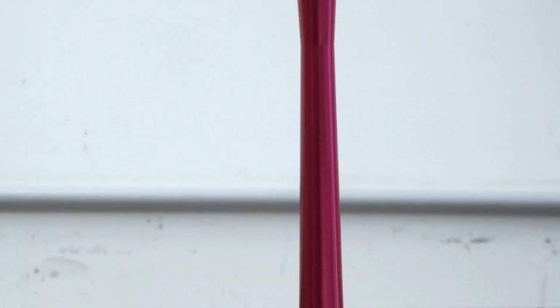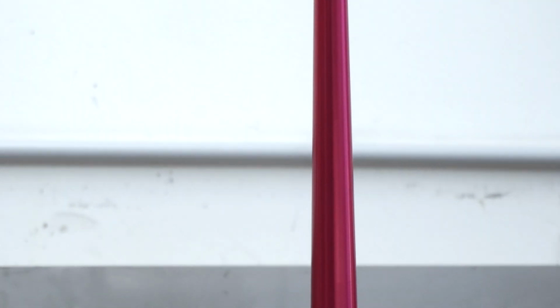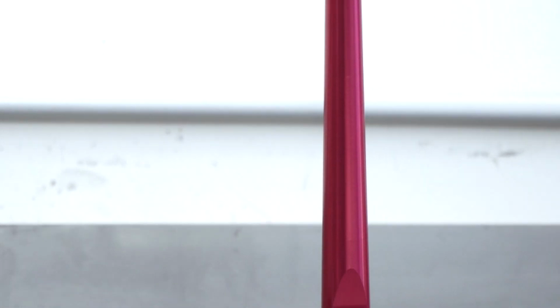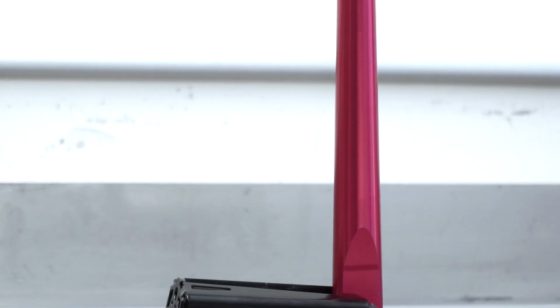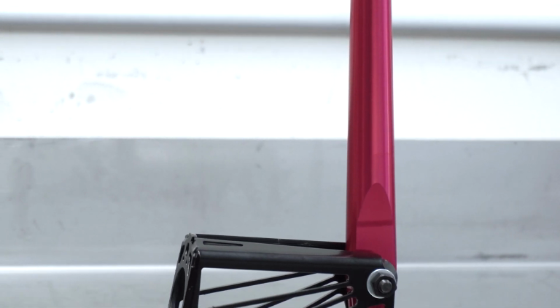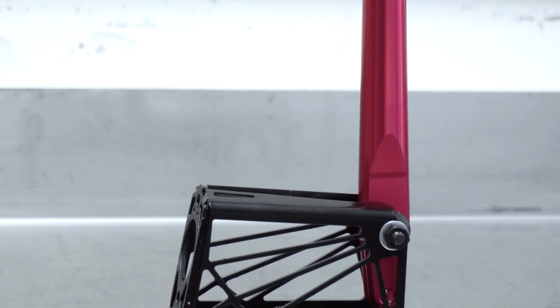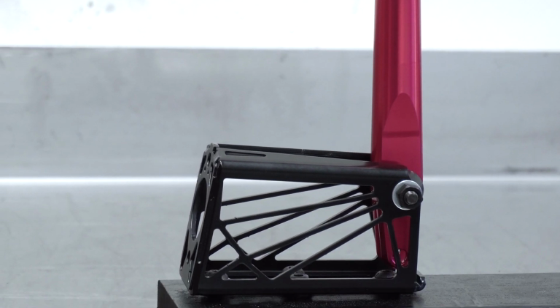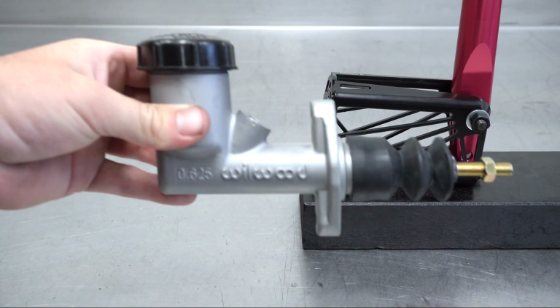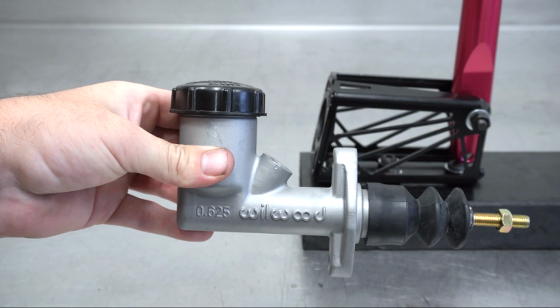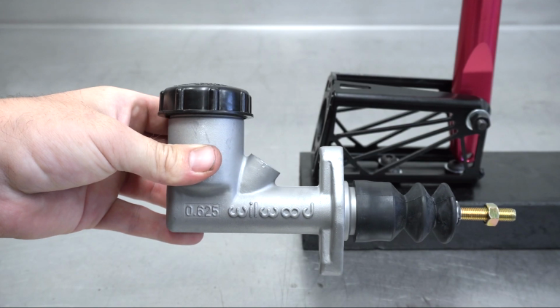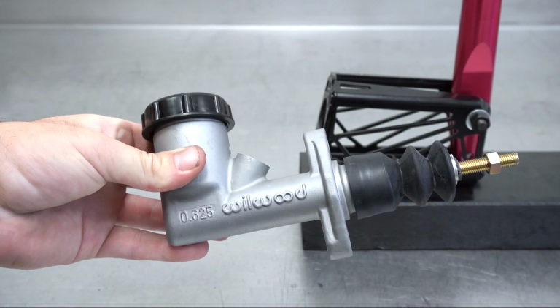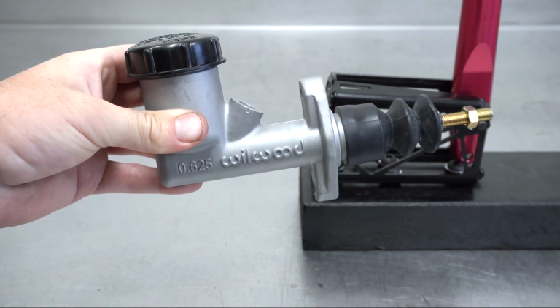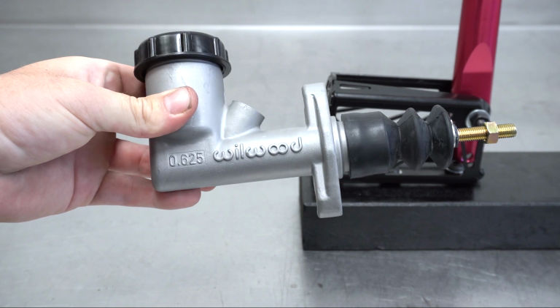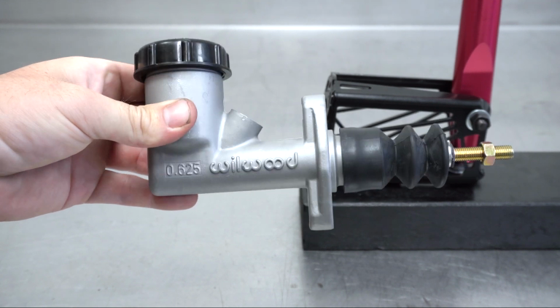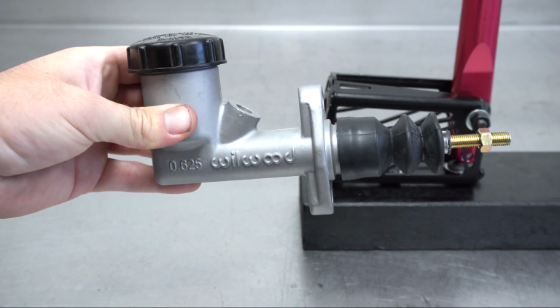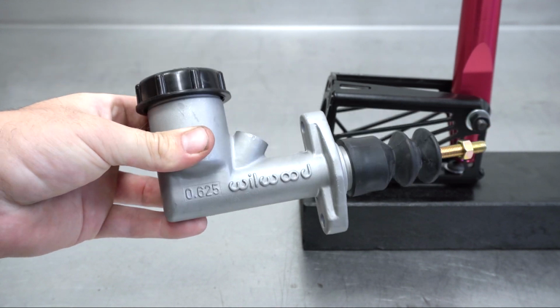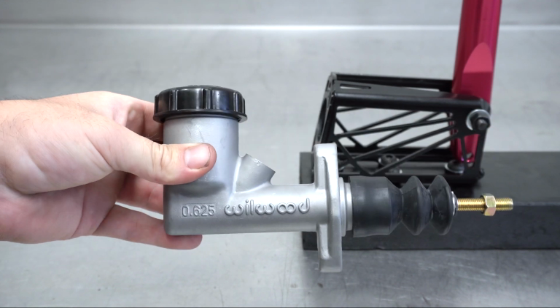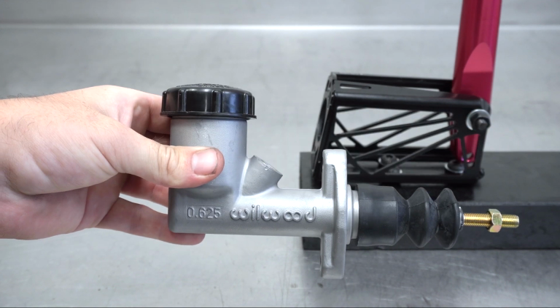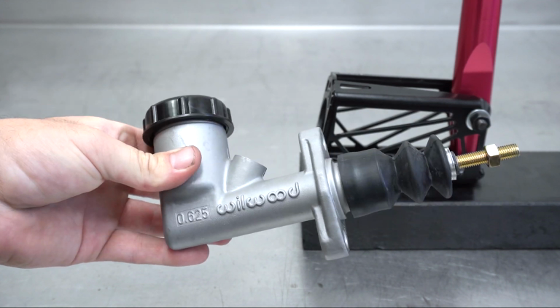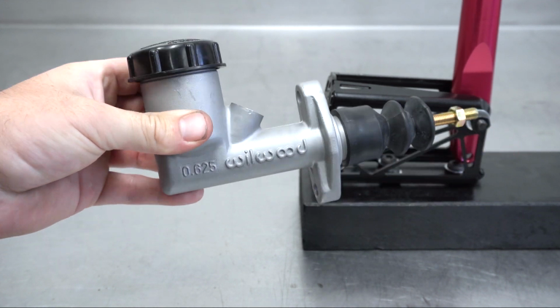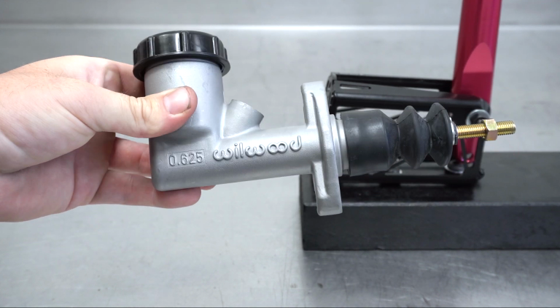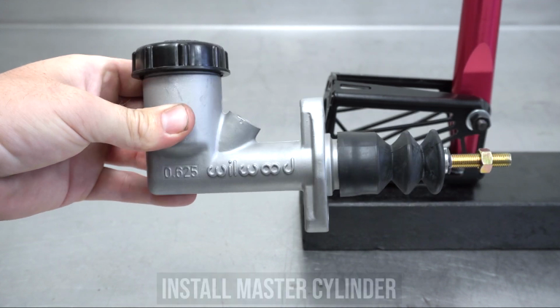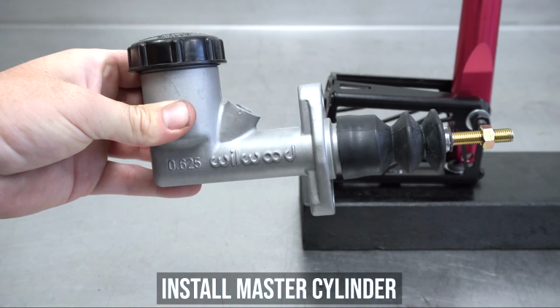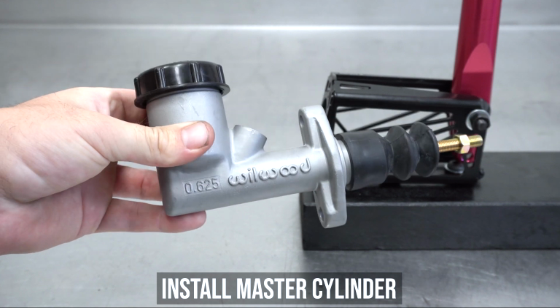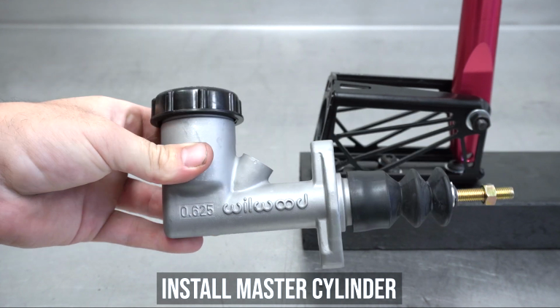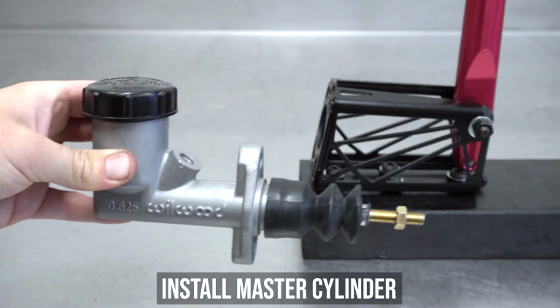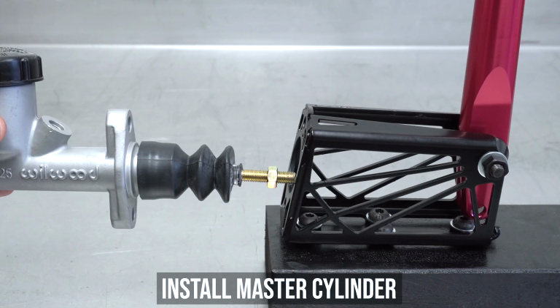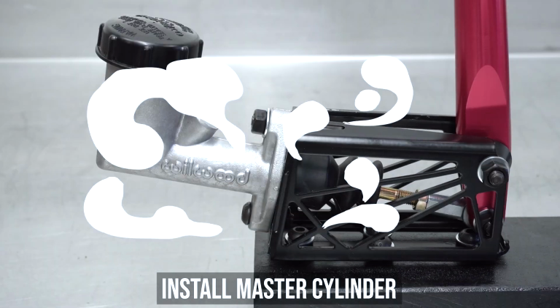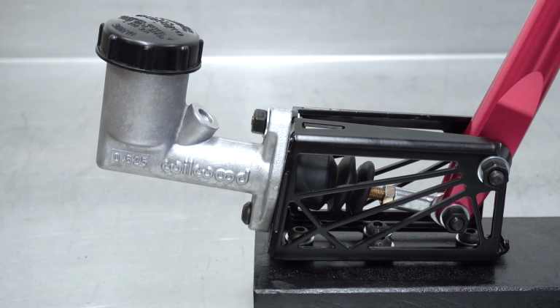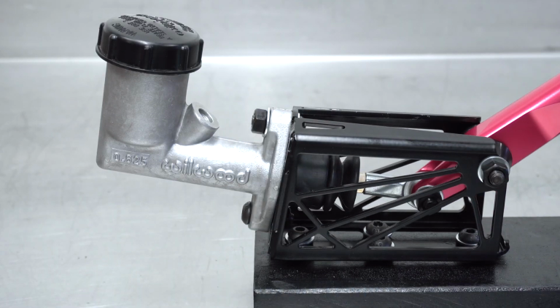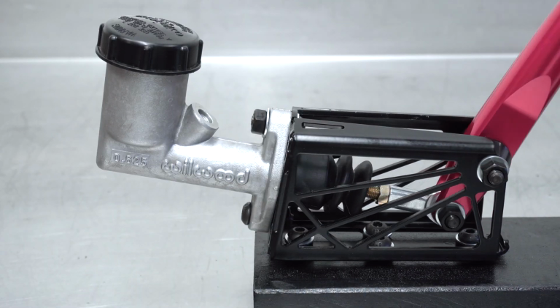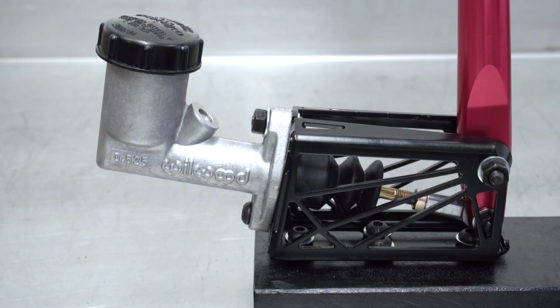Now as the title suggests, this is how to bench bleed this master. Other ones may have a different process for this, but these are the ones we use, so this is what you get. Using the power of magic and sick motion graphics, it's installed to the bracket.